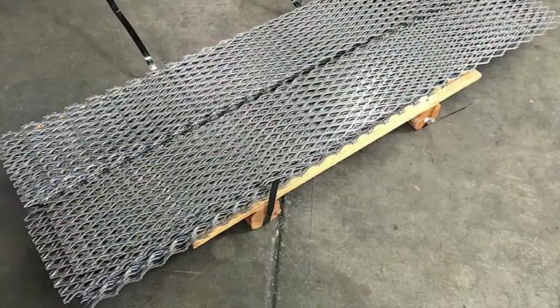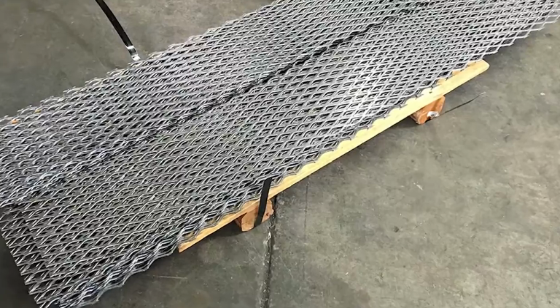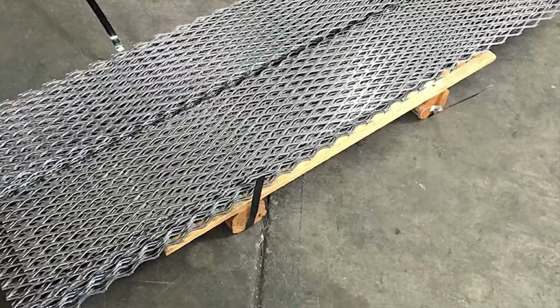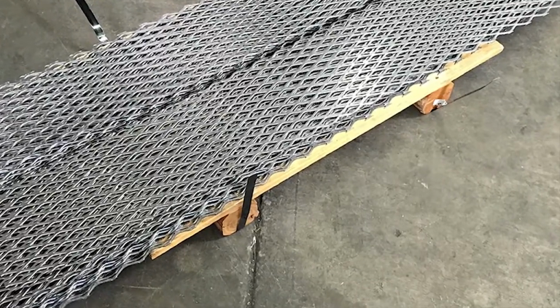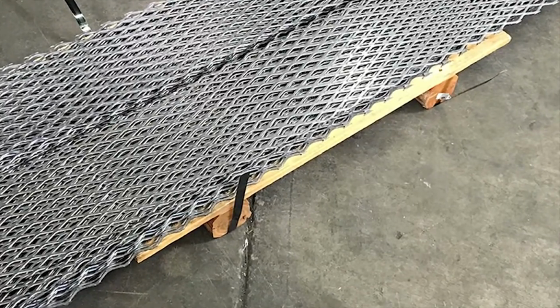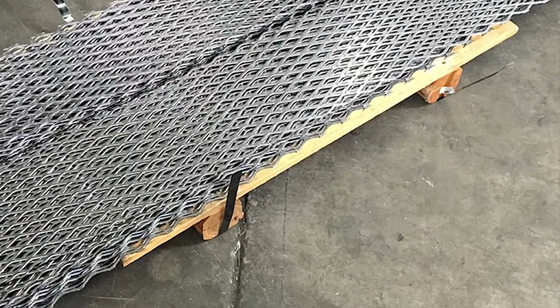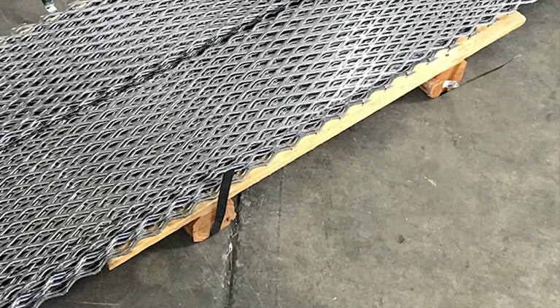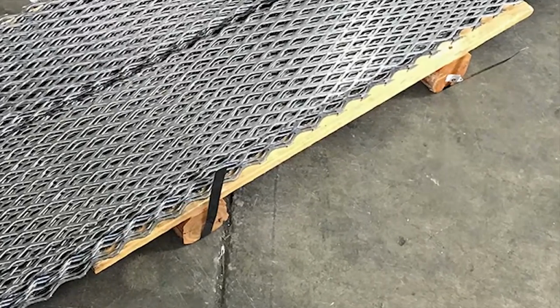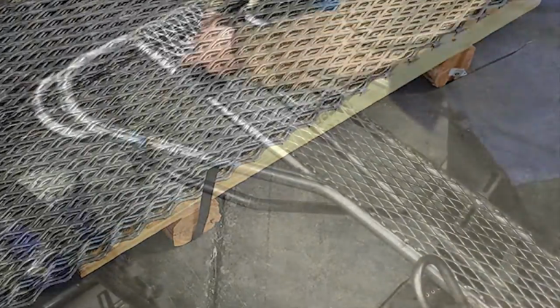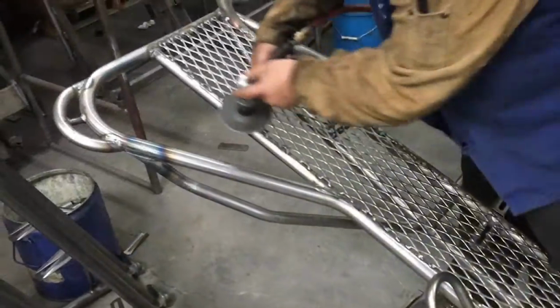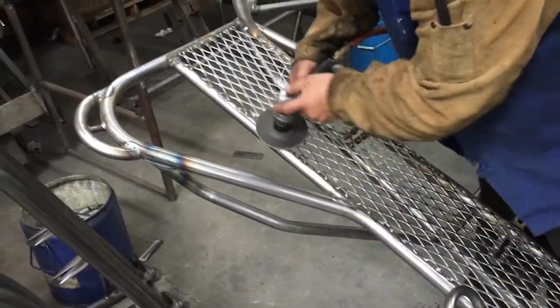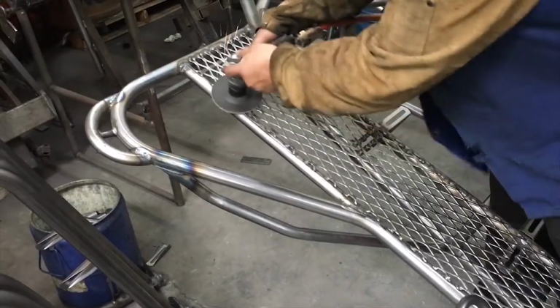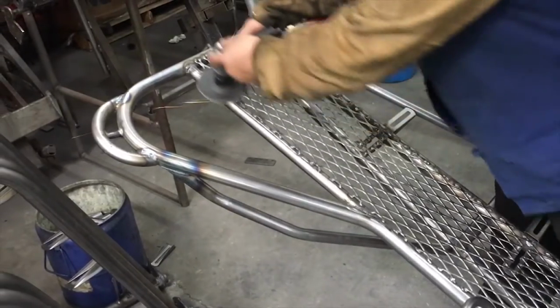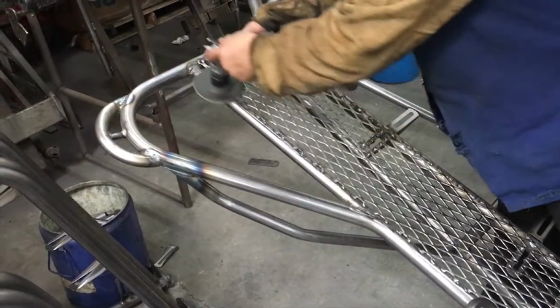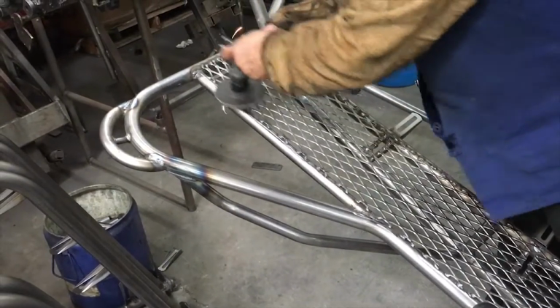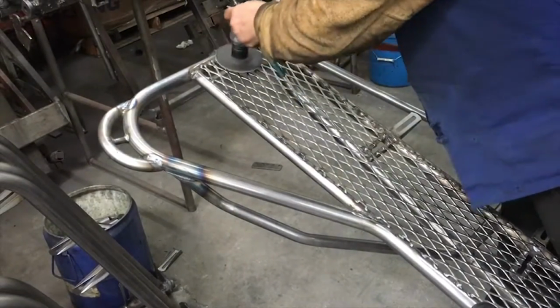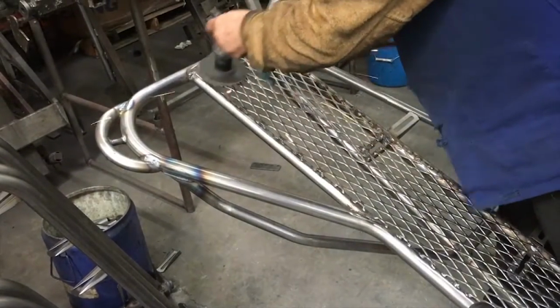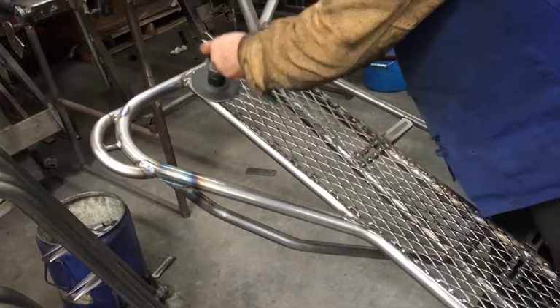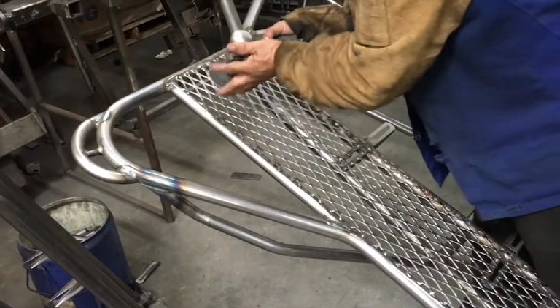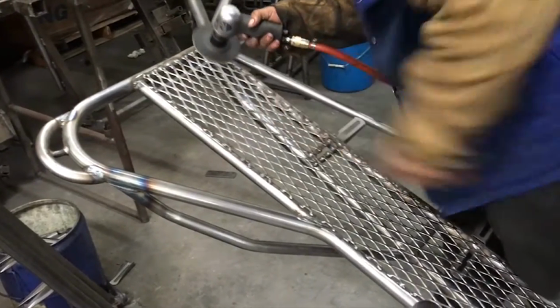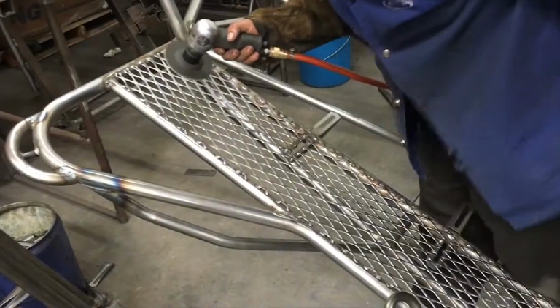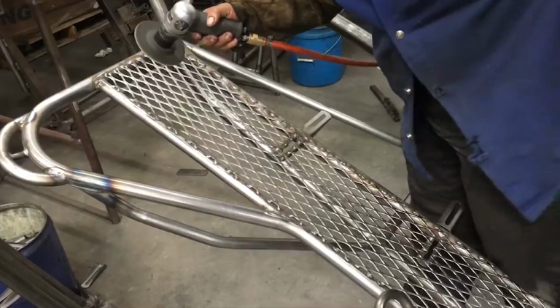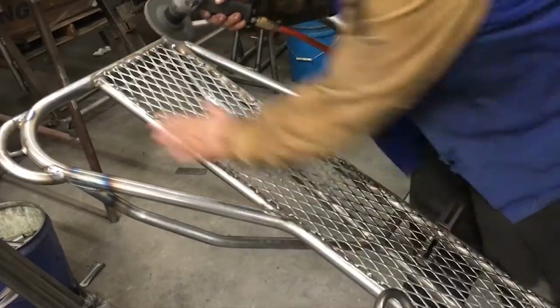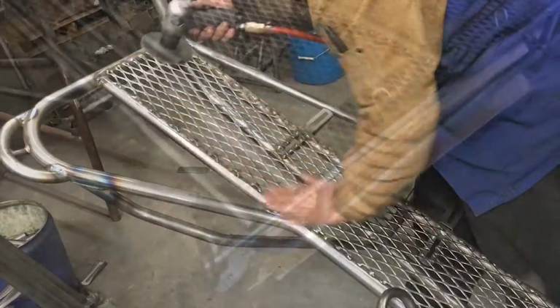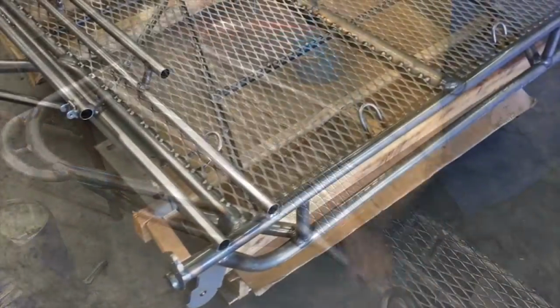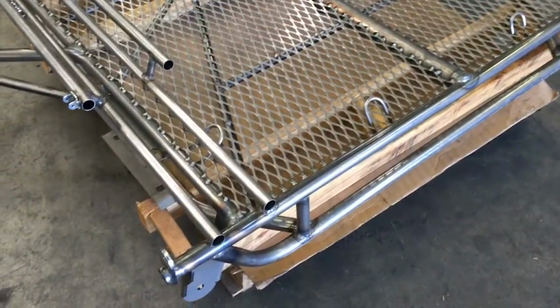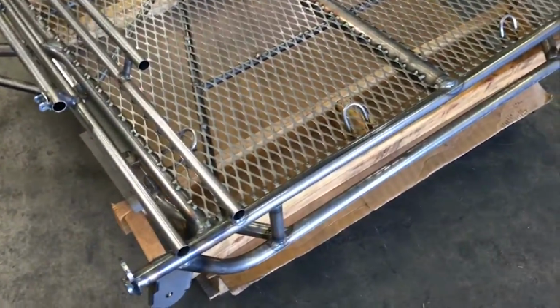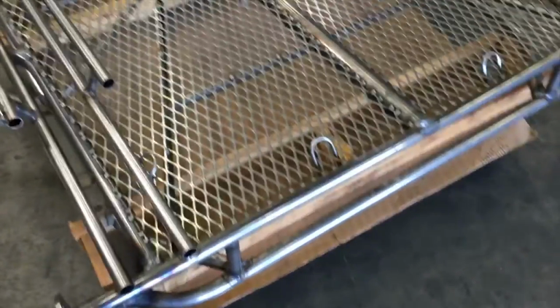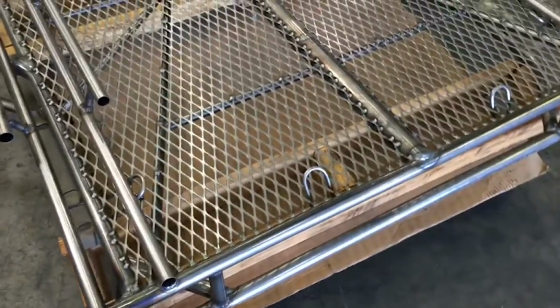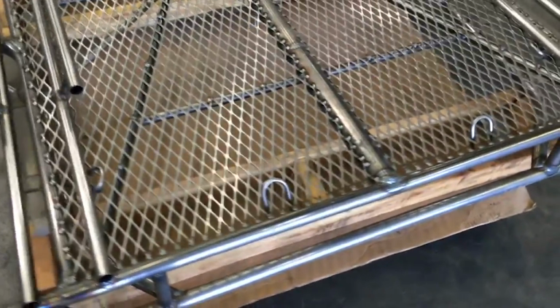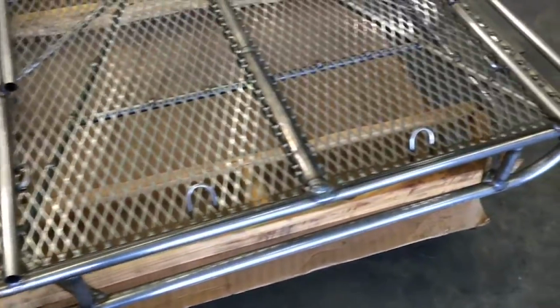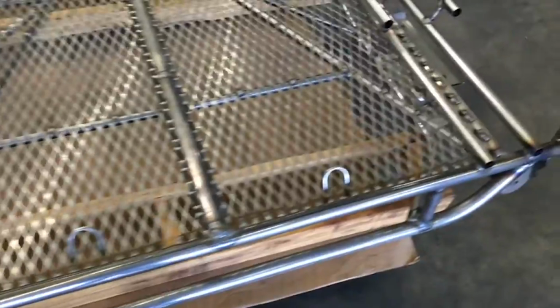Next, pre-cut sections of expanded metal are added. A little more sanding removes any rough edges for a professional finish. The frame is now complete and ready for powder coating.